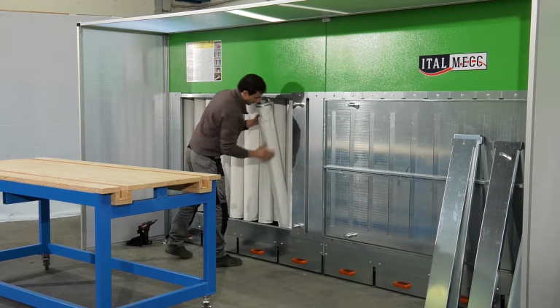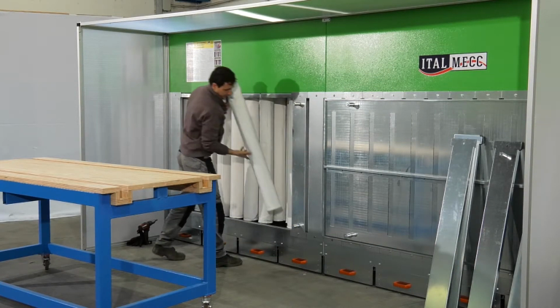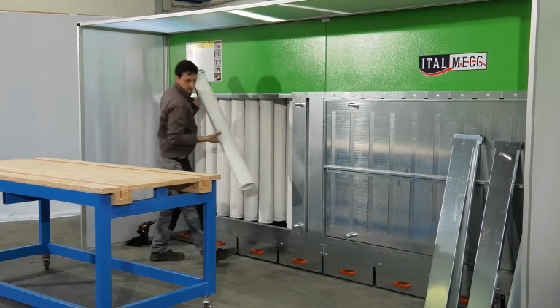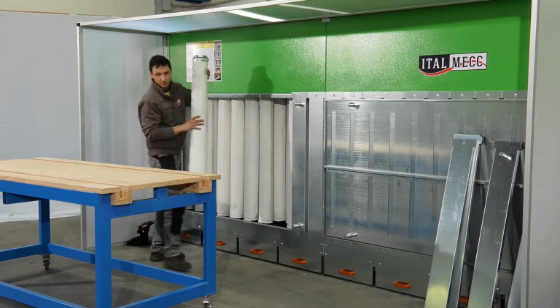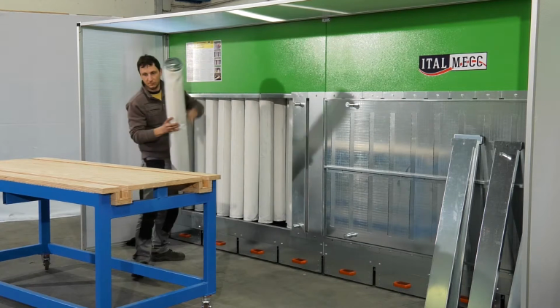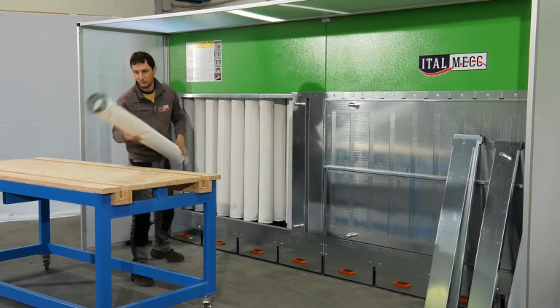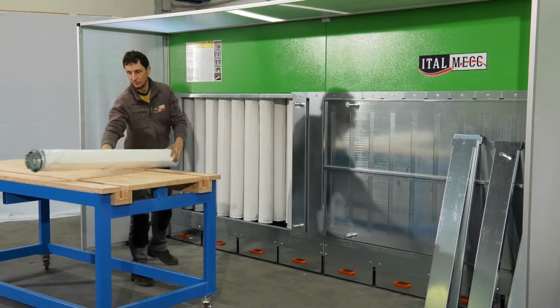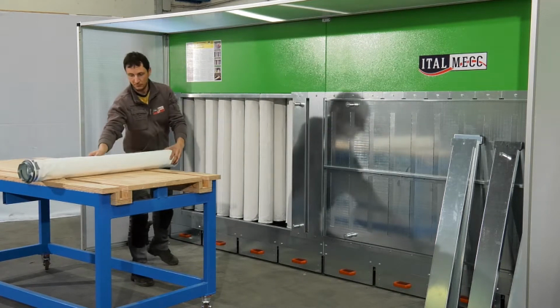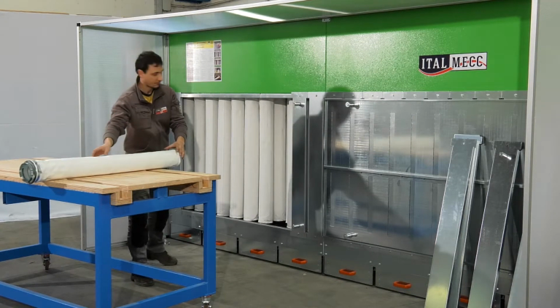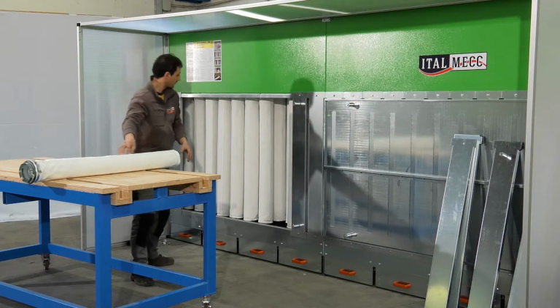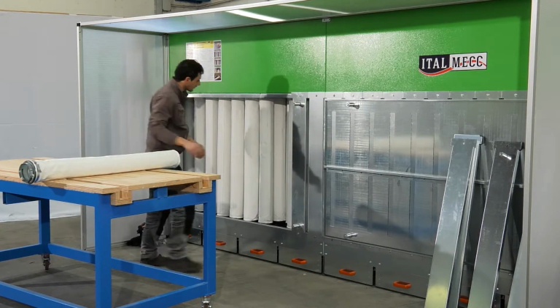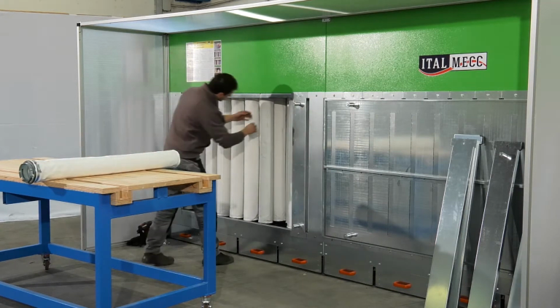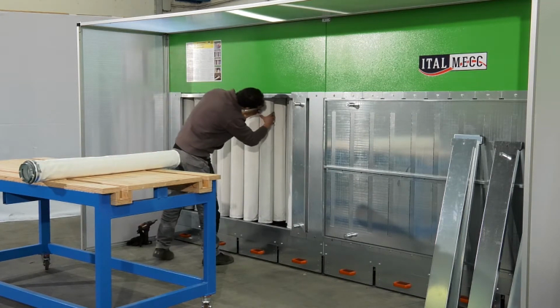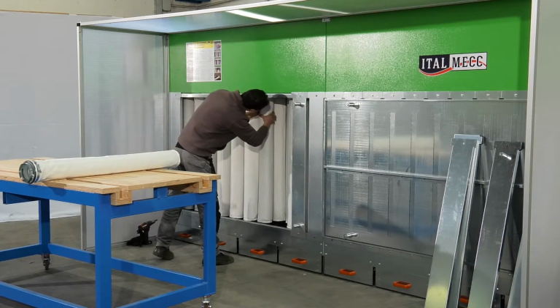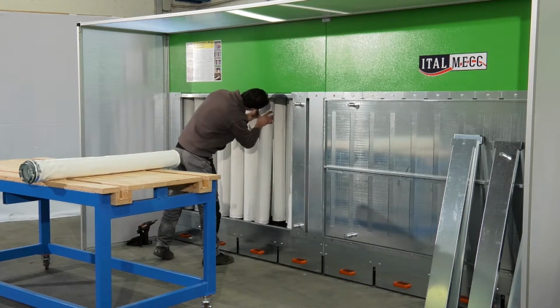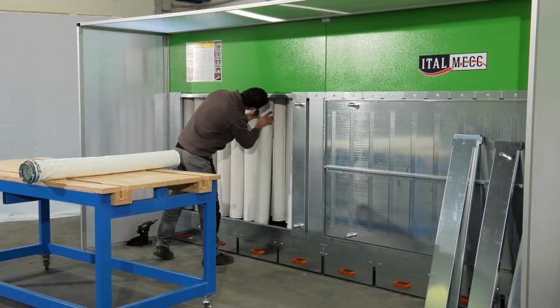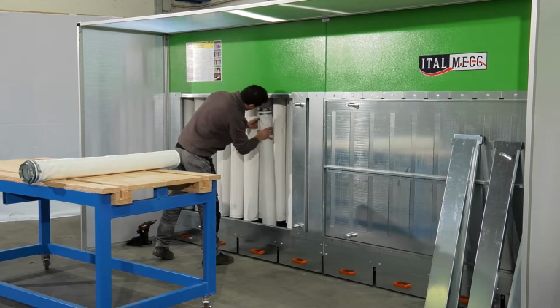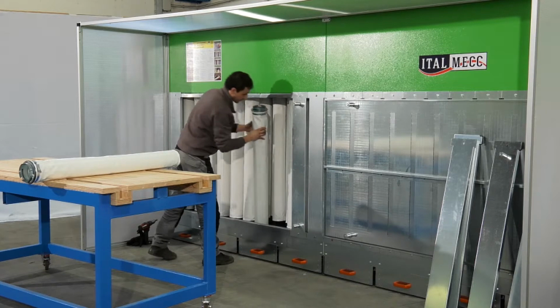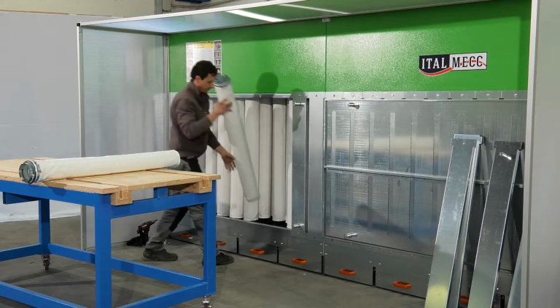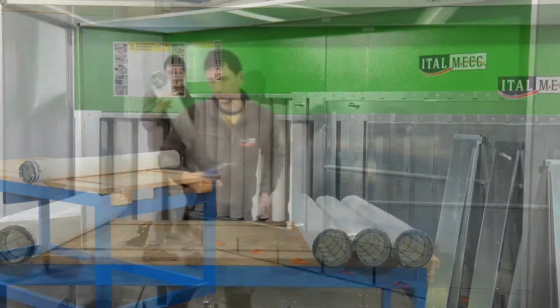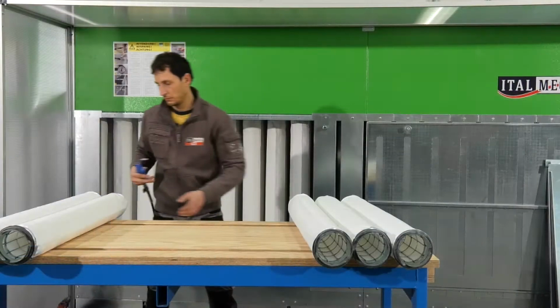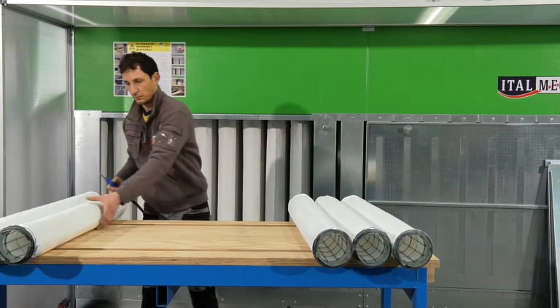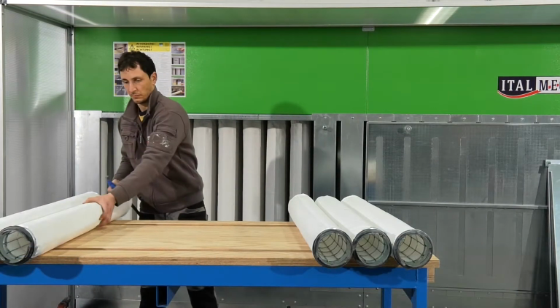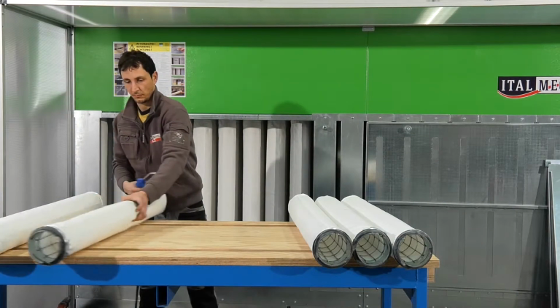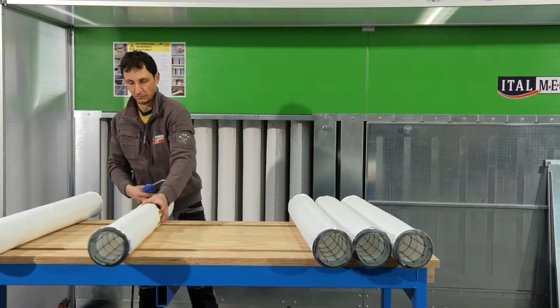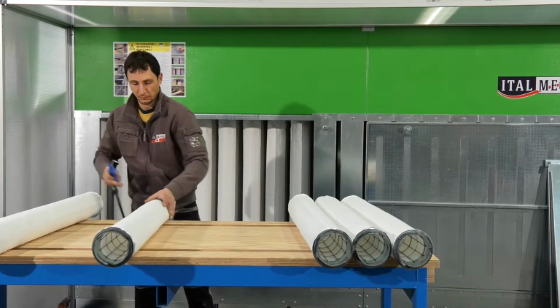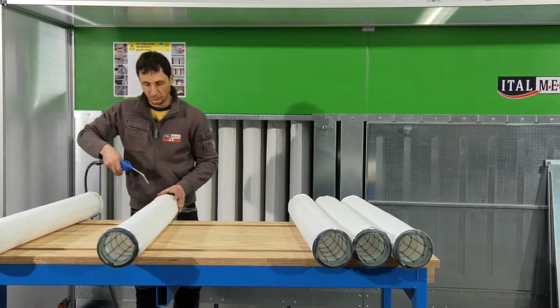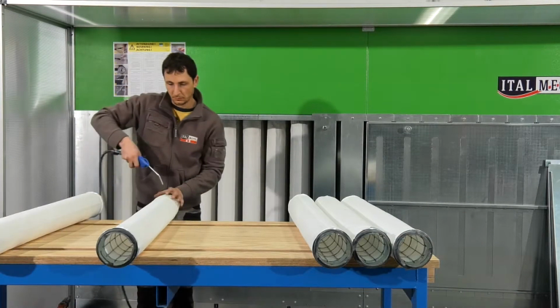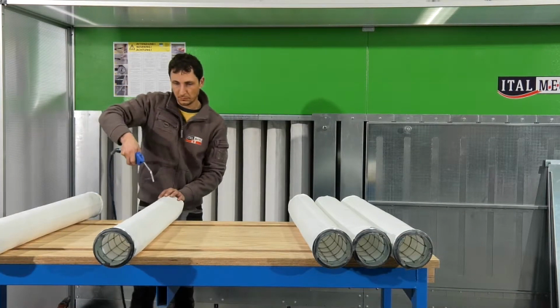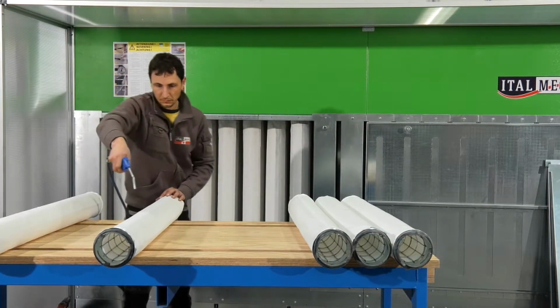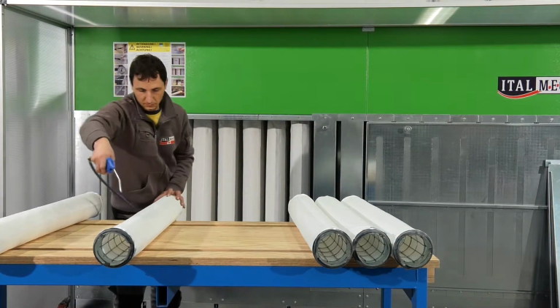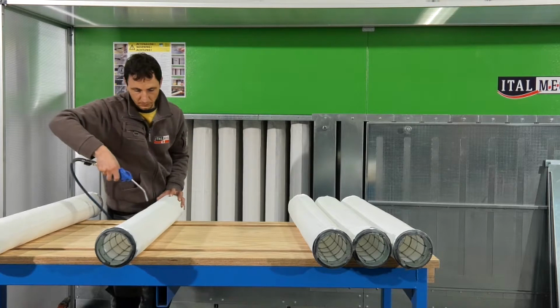The self-cleaning cycles are a key part of the process, but Italmec recommends that the filters are cleaned manually at least once a year in order to ensure that the cabinet is always operating at peak efficiency.